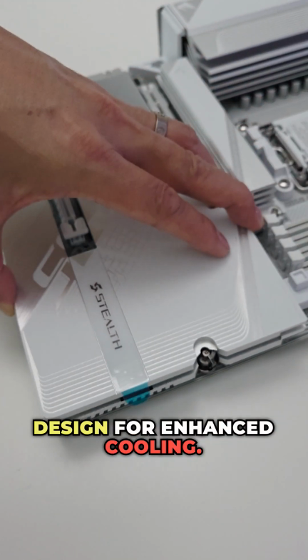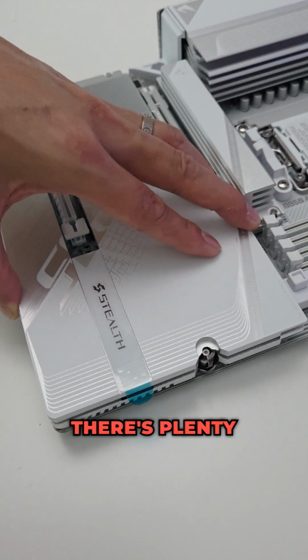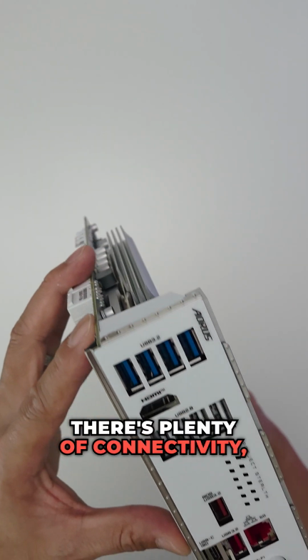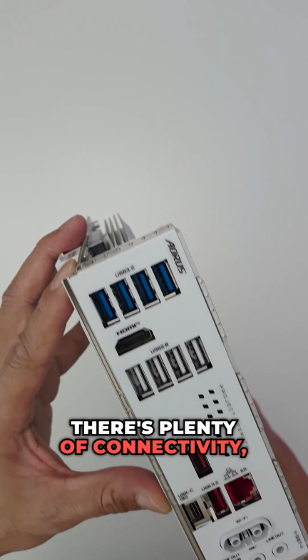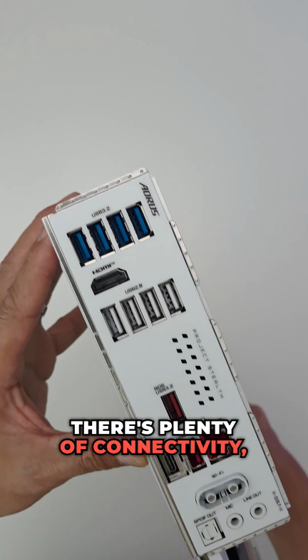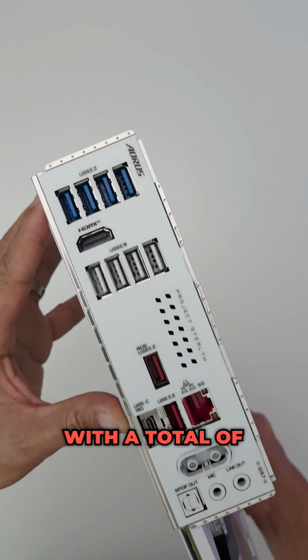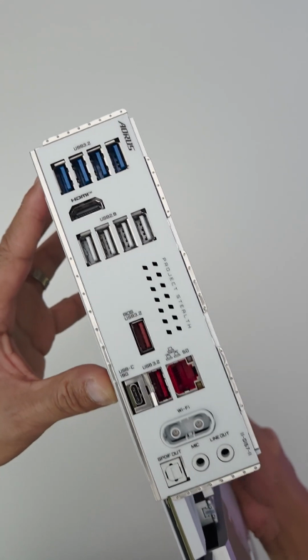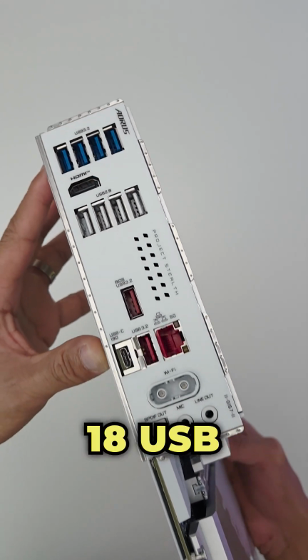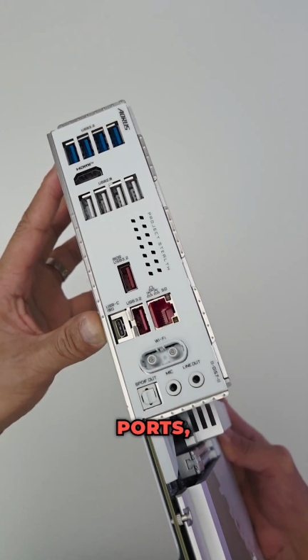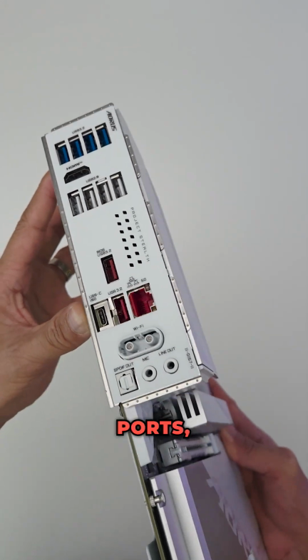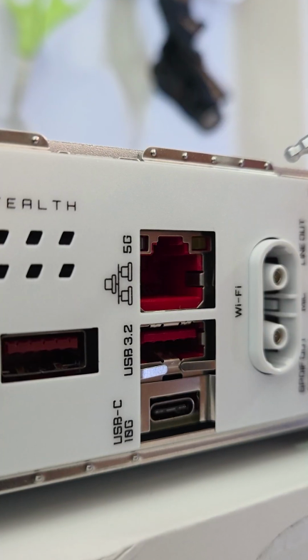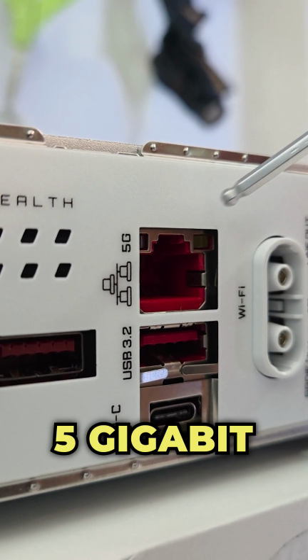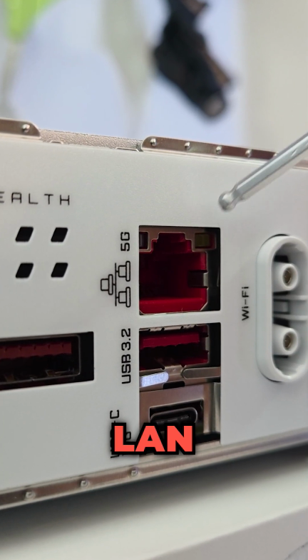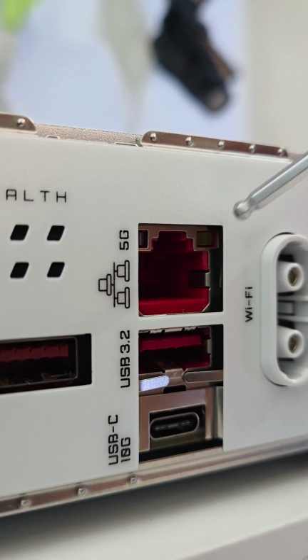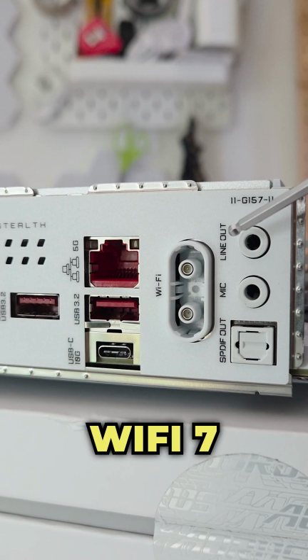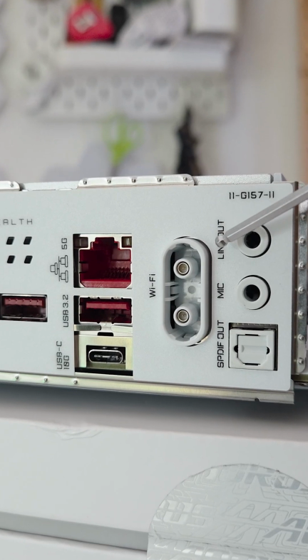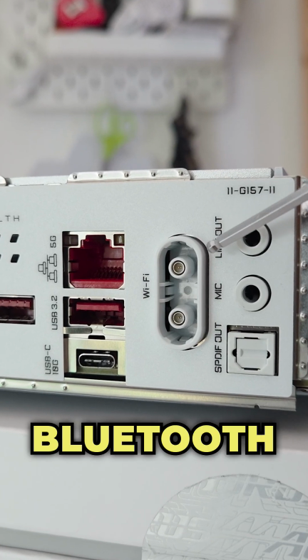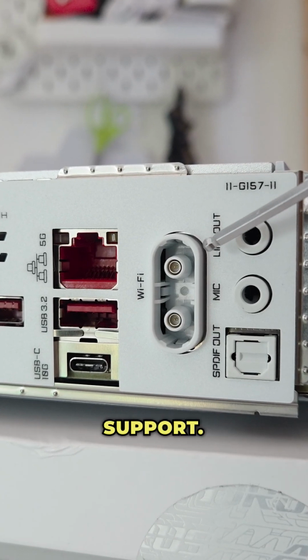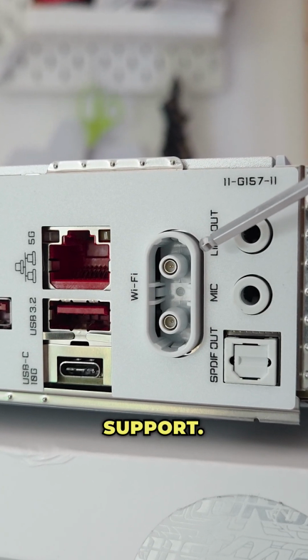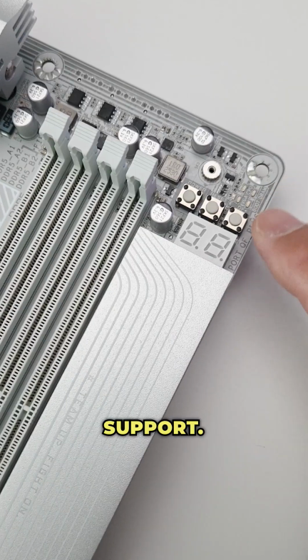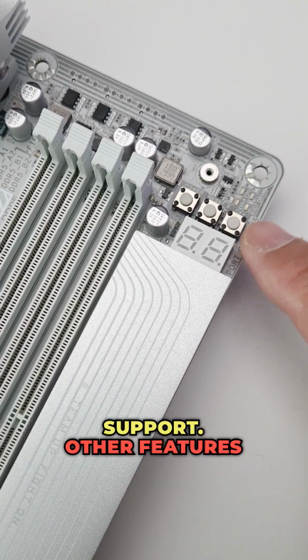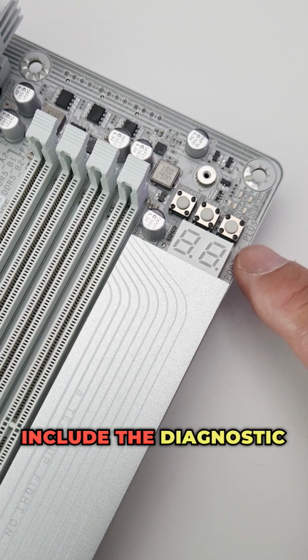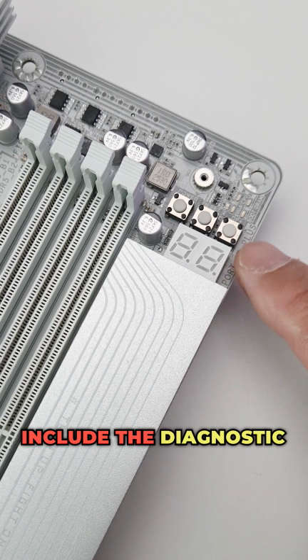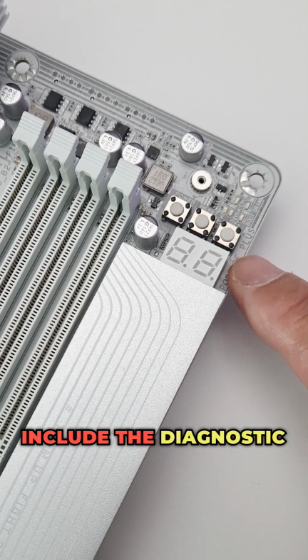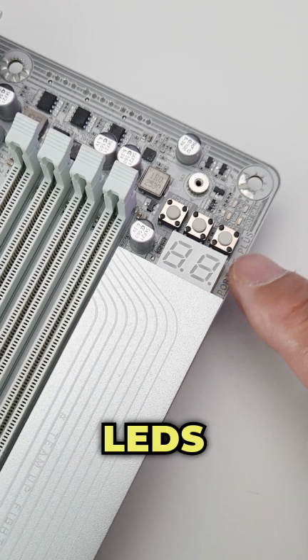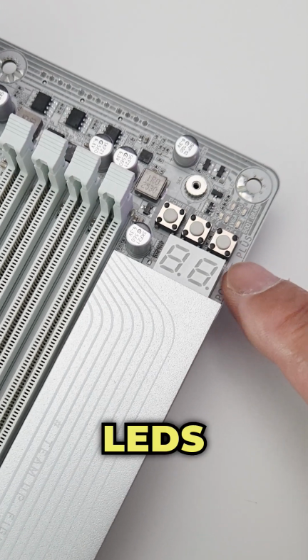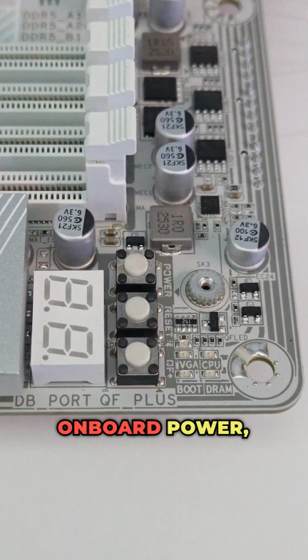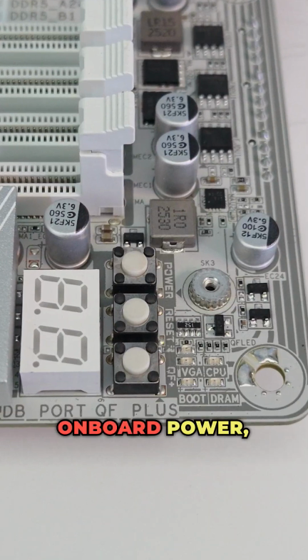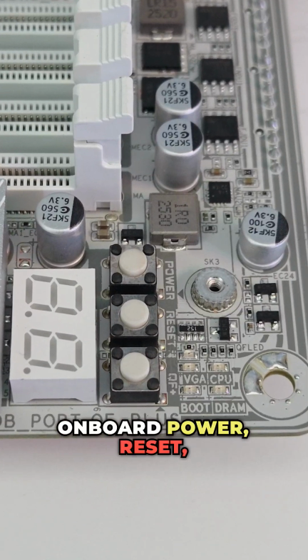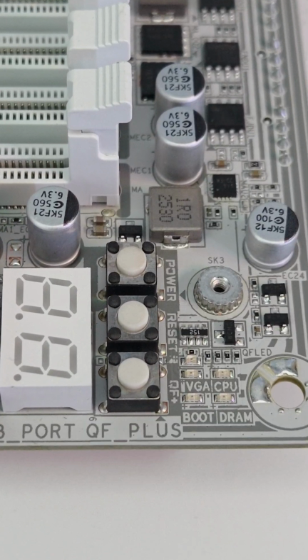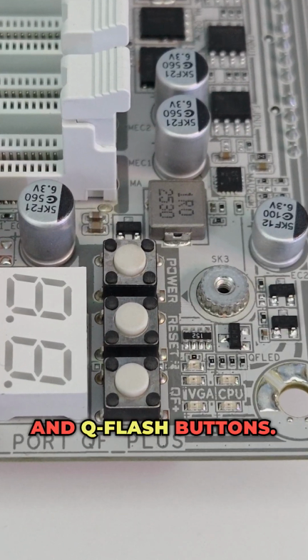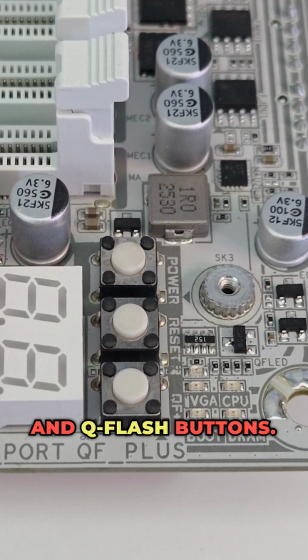There's plenty of connectivity with a total of 18 USB ports, 5 Gigabit LAN, Wi-Fi 7 and Bluetooth support. Other features include diagnostic LEDs, onboard power, reset and cool flash buttons.